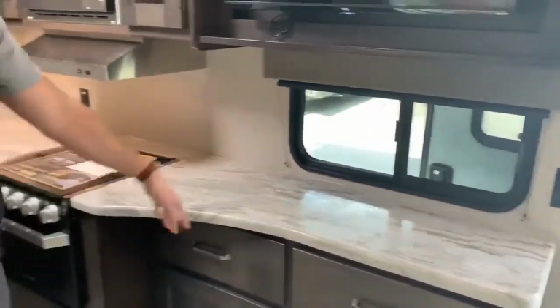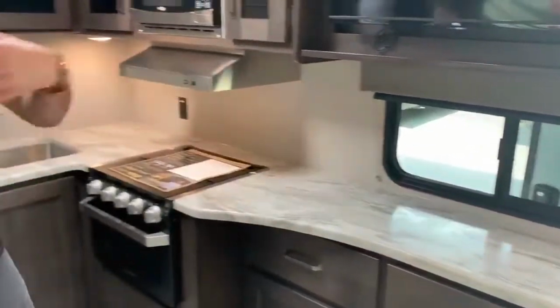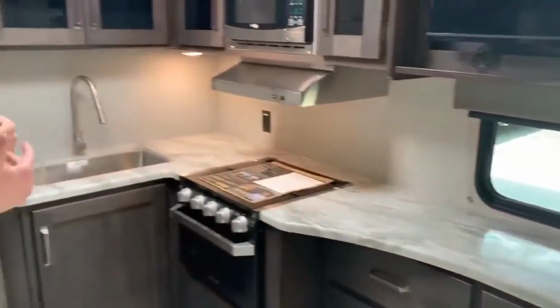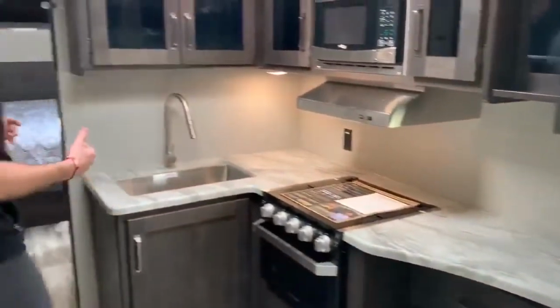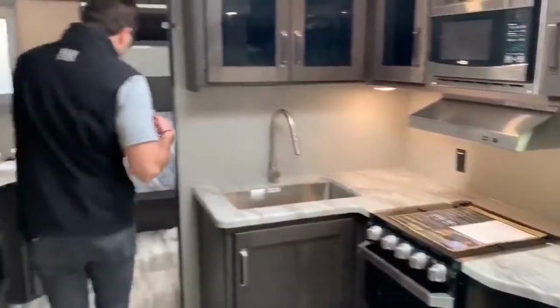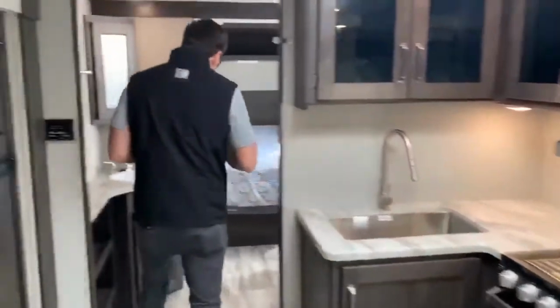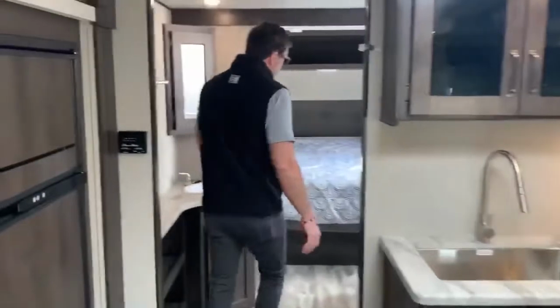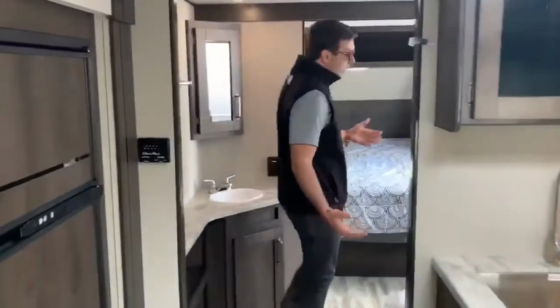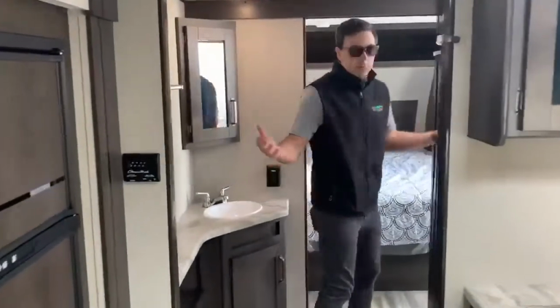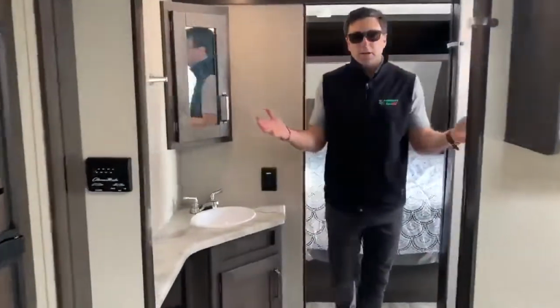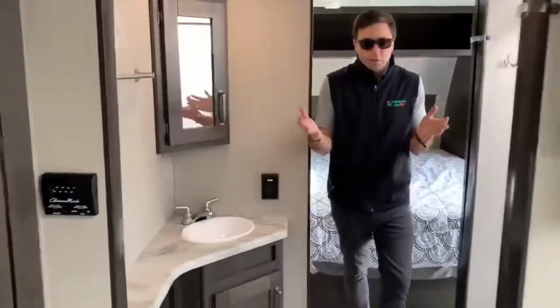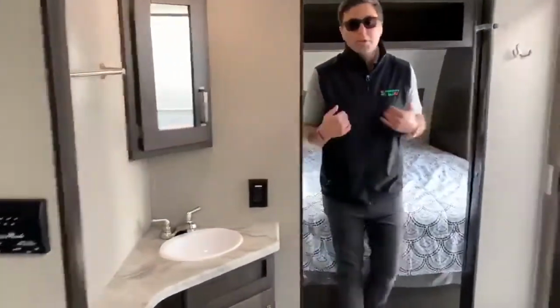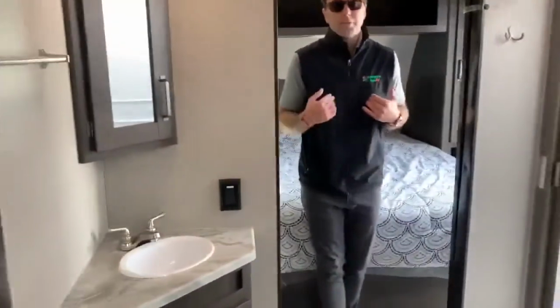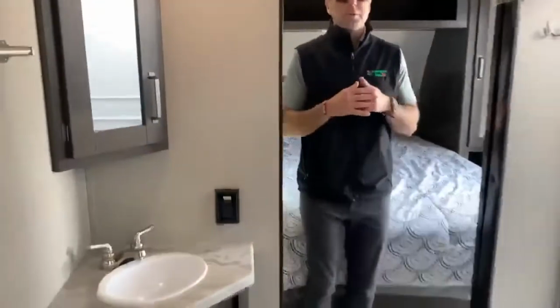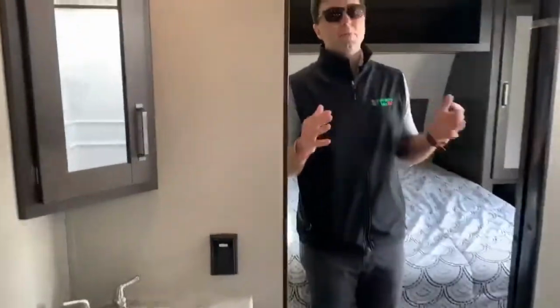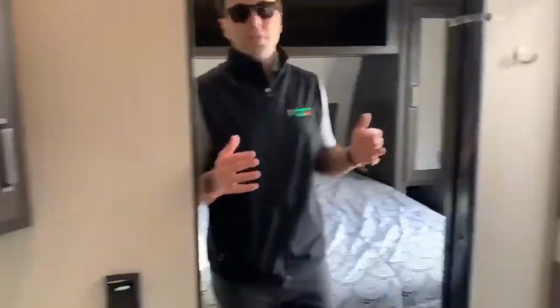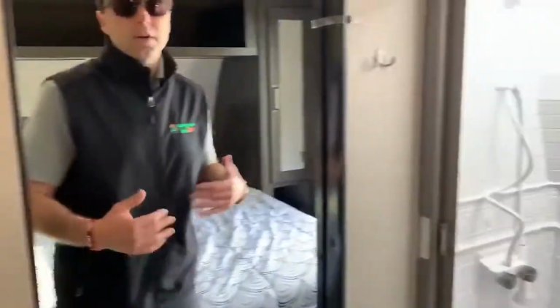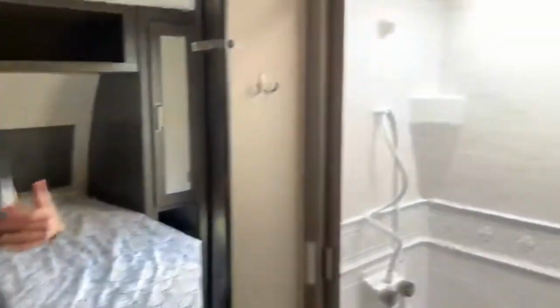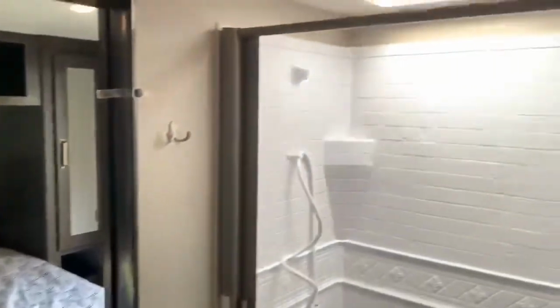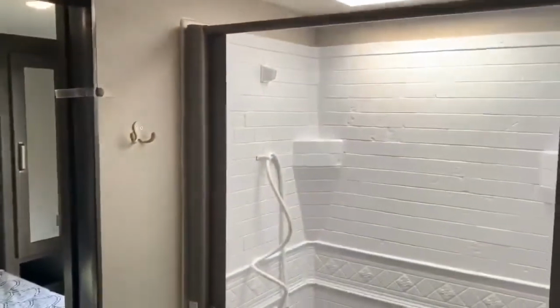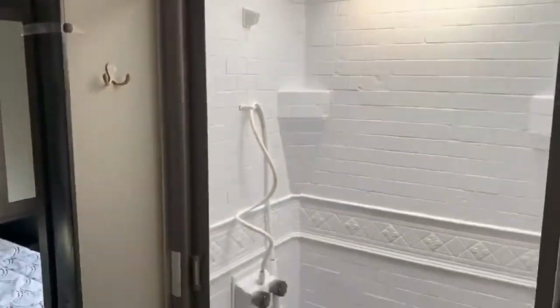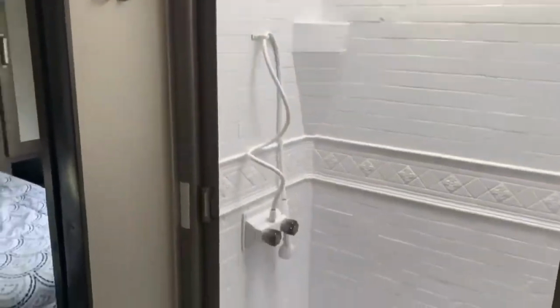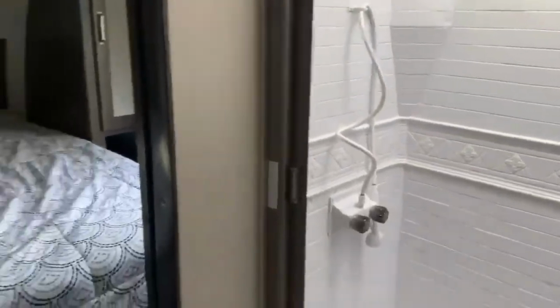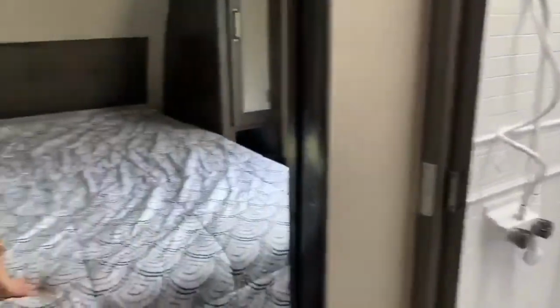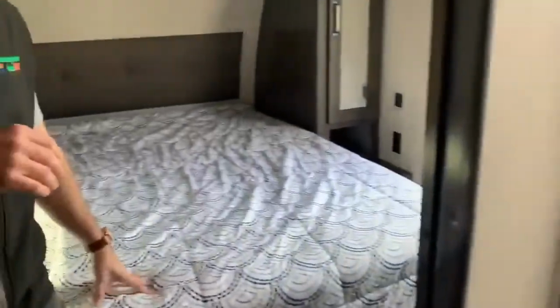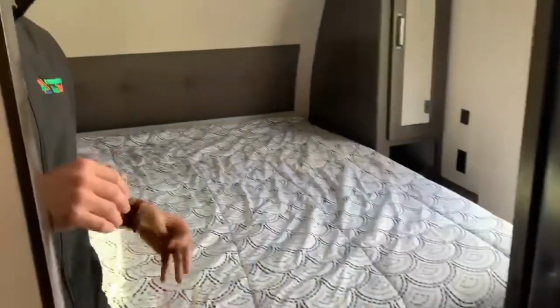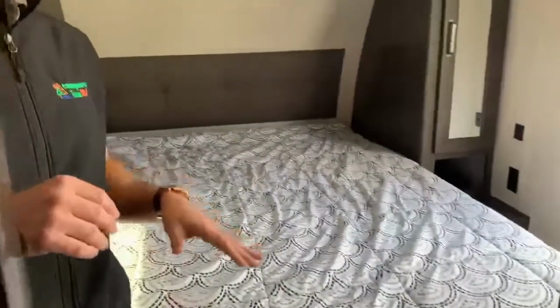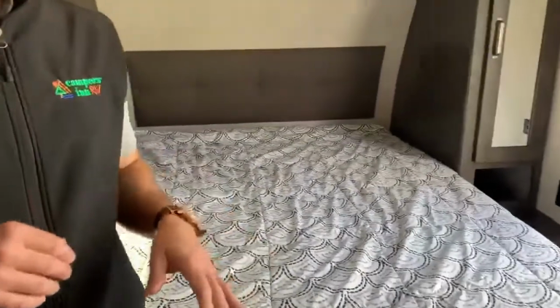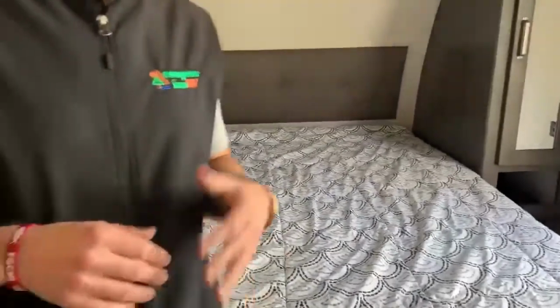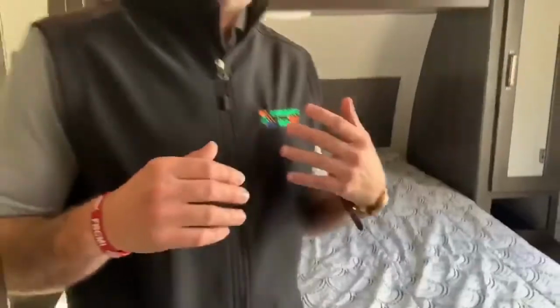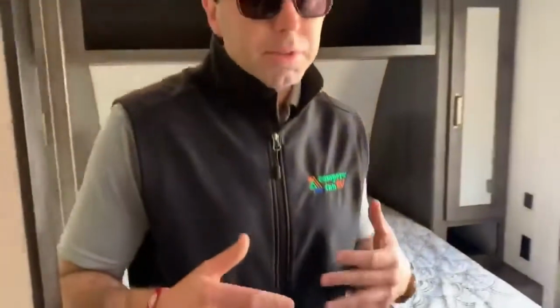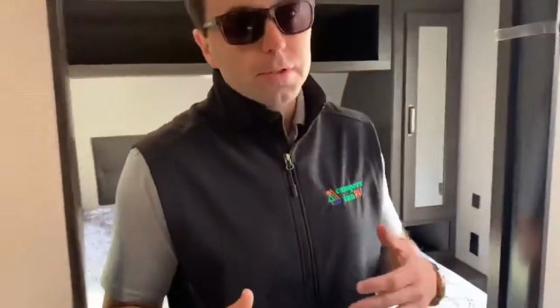You've got plenty of wardrobe space, plenty of cabinet space. And a money maker — the walk-through bathroom, which people love. Quite honestly, I don't blame them. And a residential queen-size bed. People love this model. This is a great option to choose from.